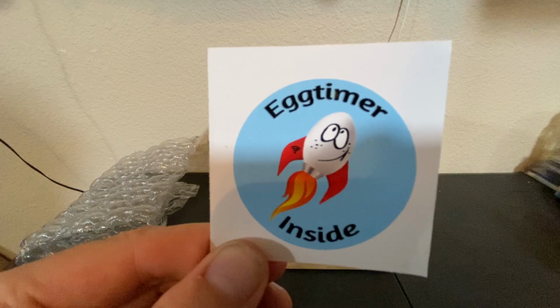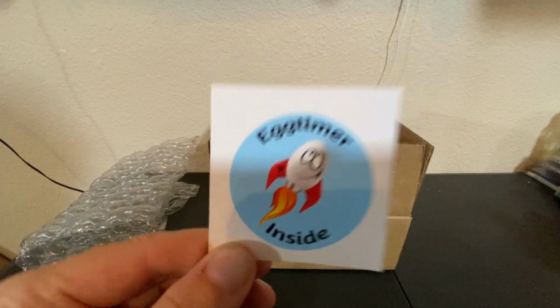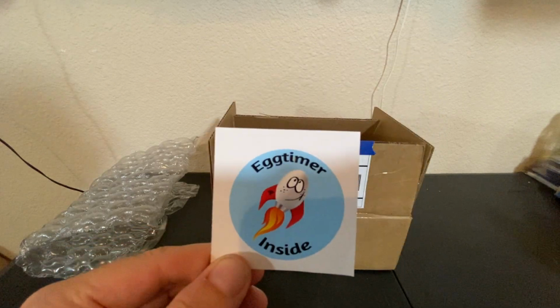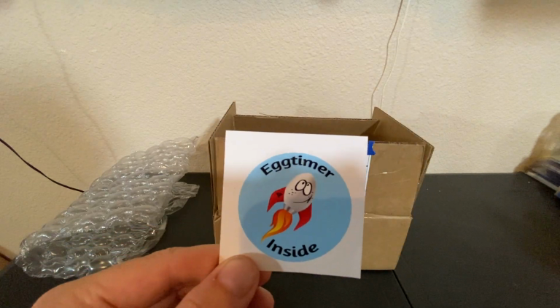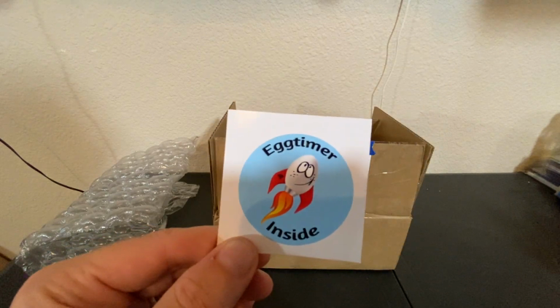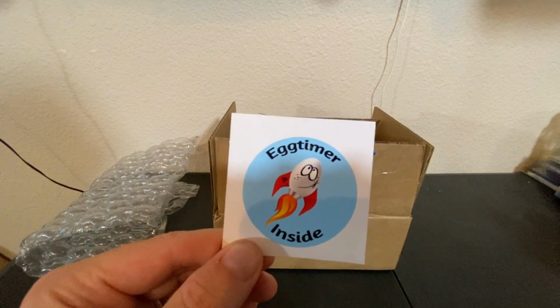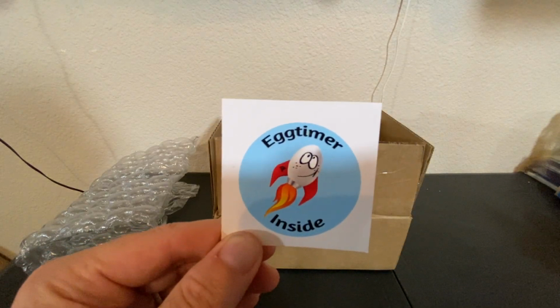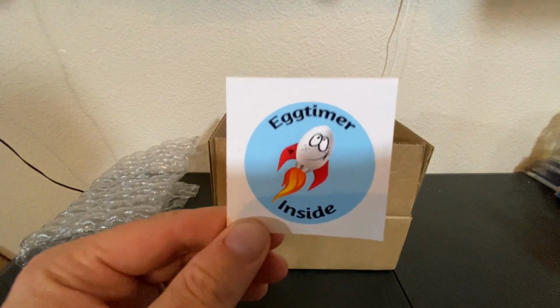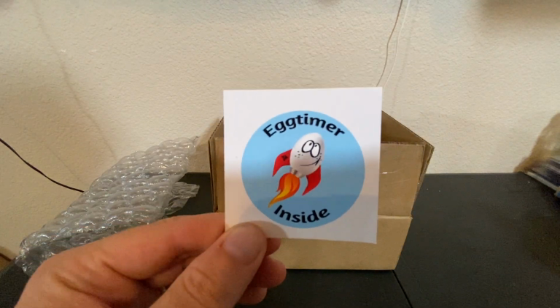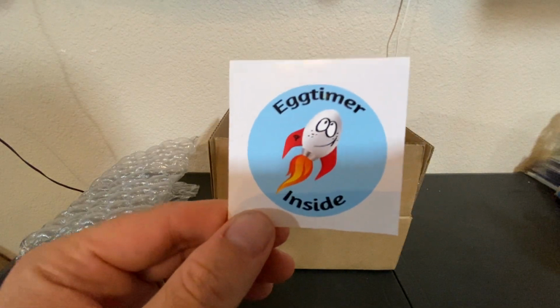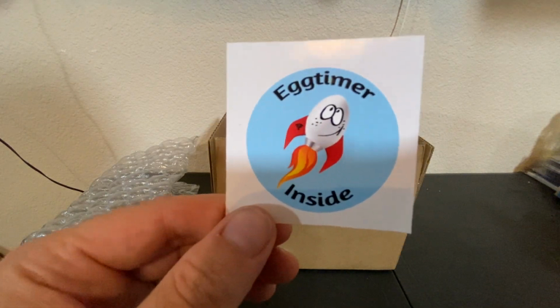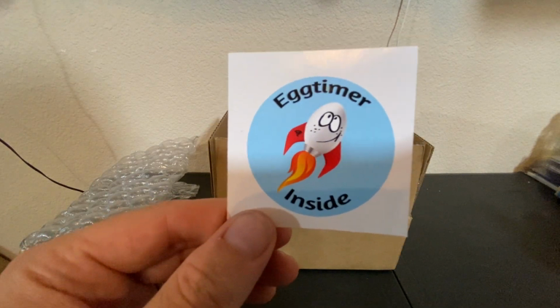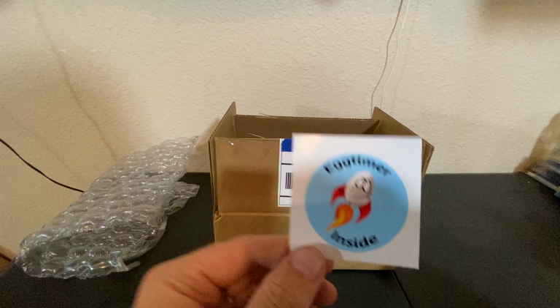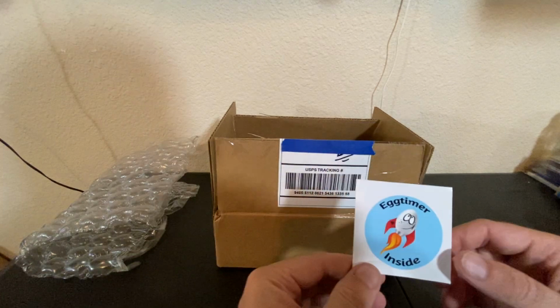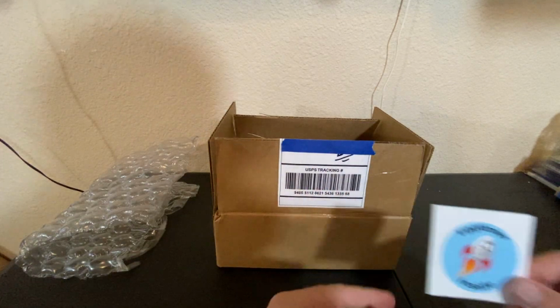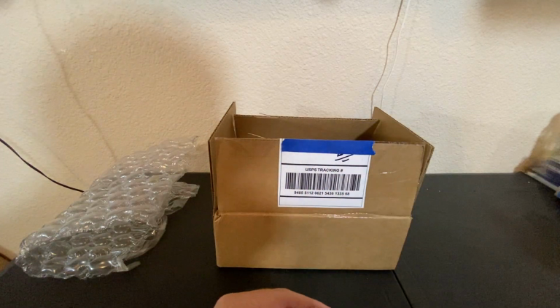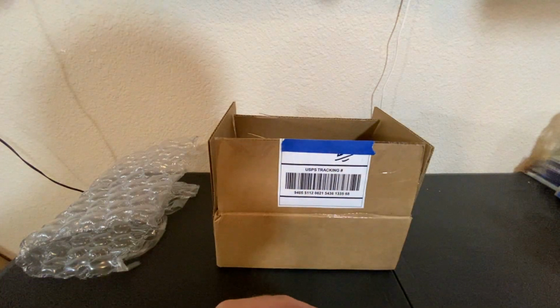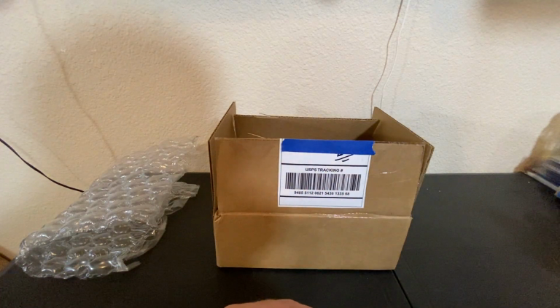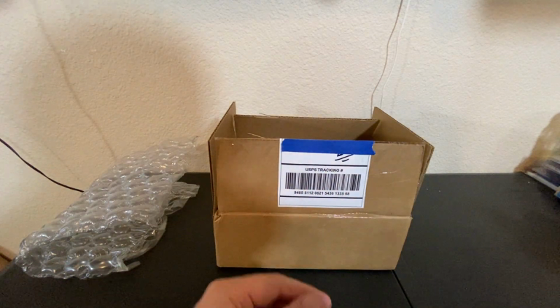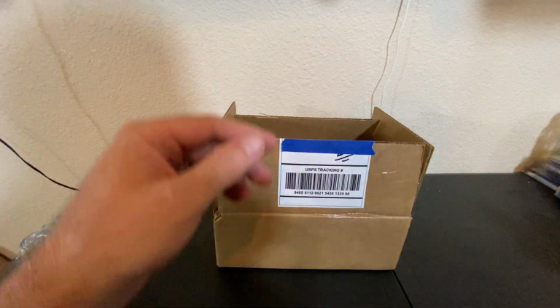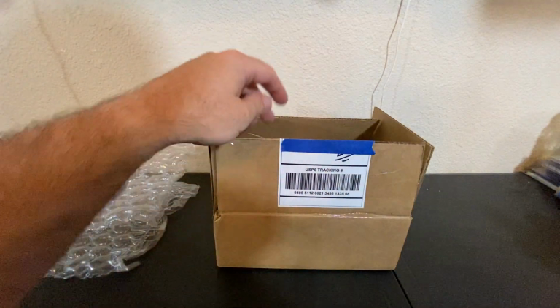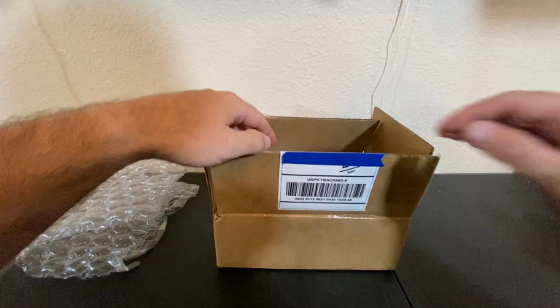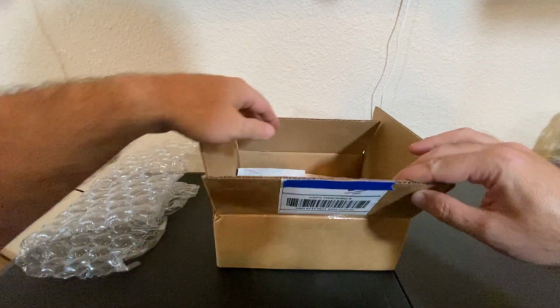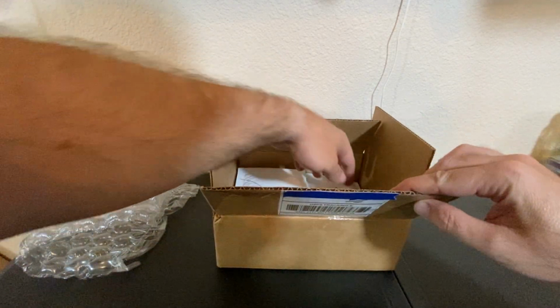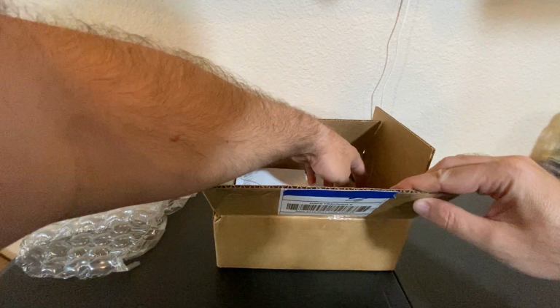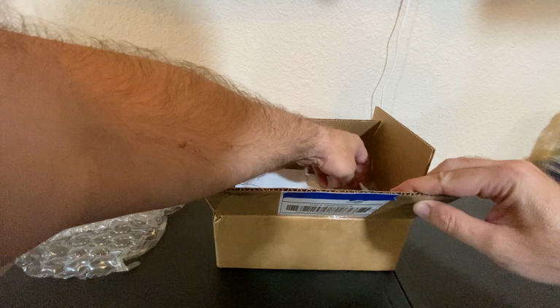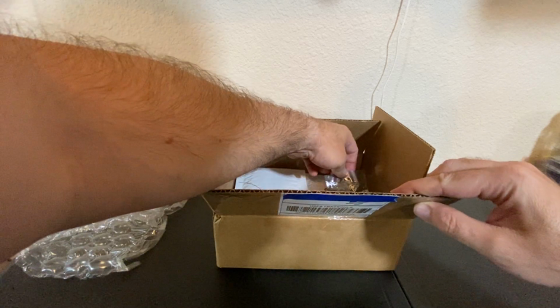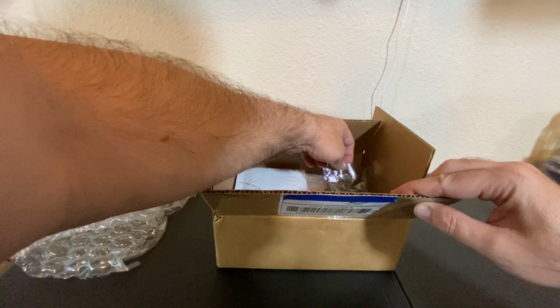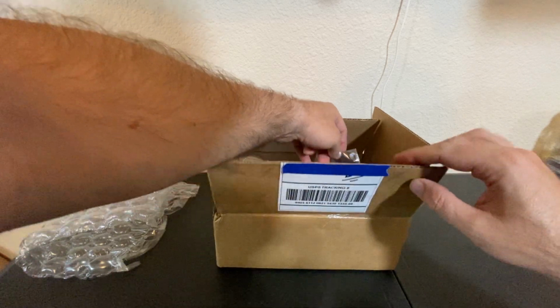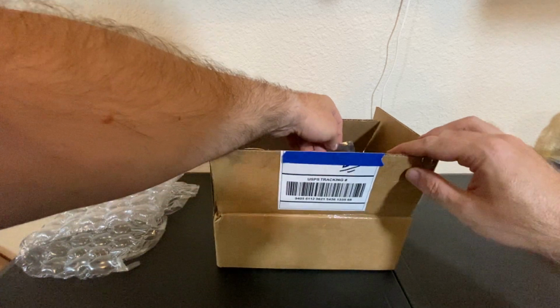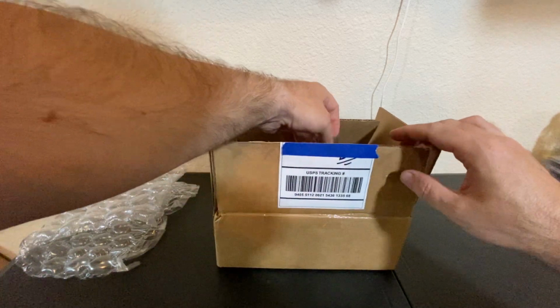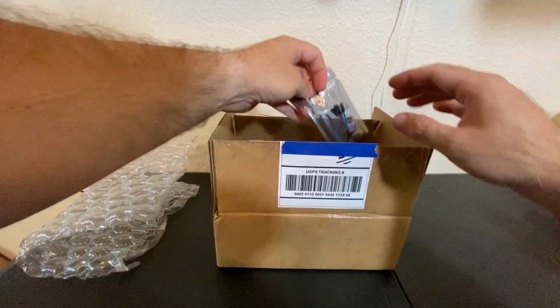Egg Timer. For those in the know, they're like, oh wow. And for those not in the know, they're like, oh, what? No, I'm not actually soldering anything to time my eggs. Anyway, let's see what we got from Egg Timer.